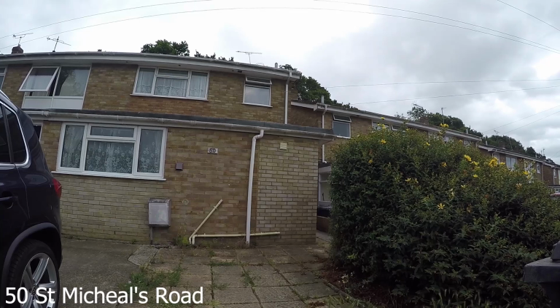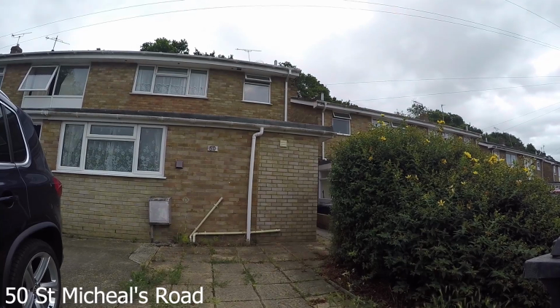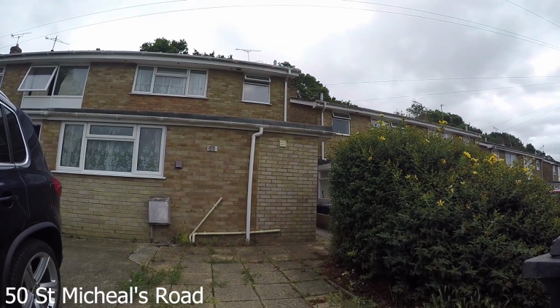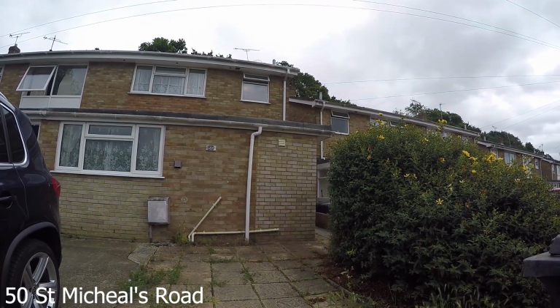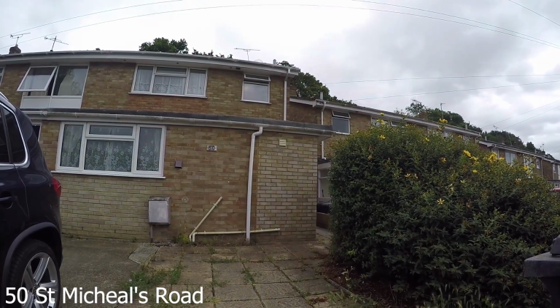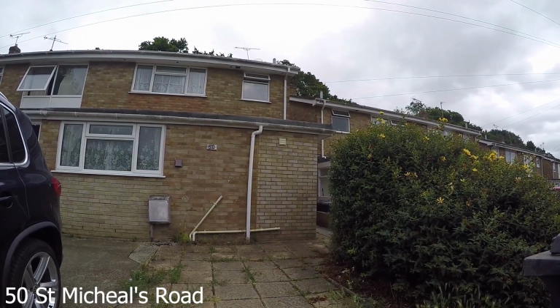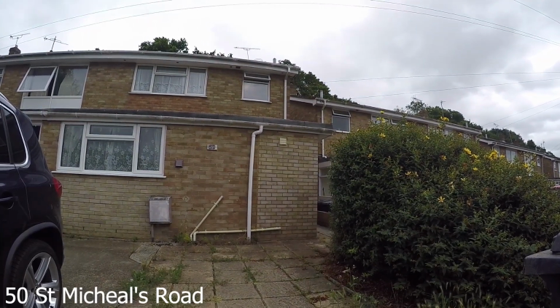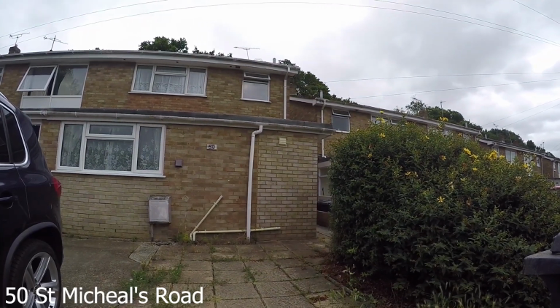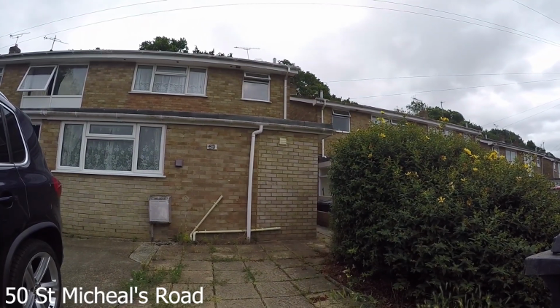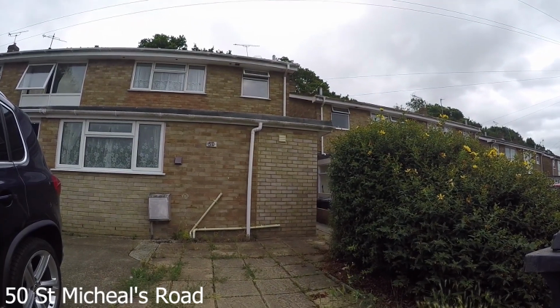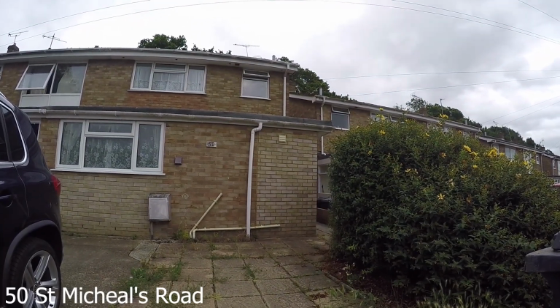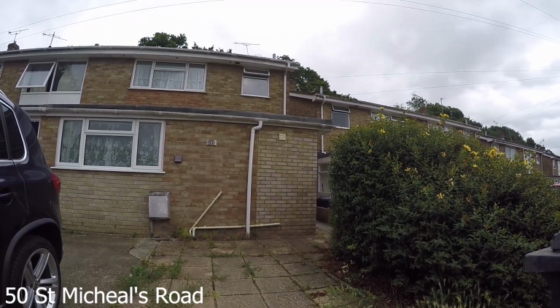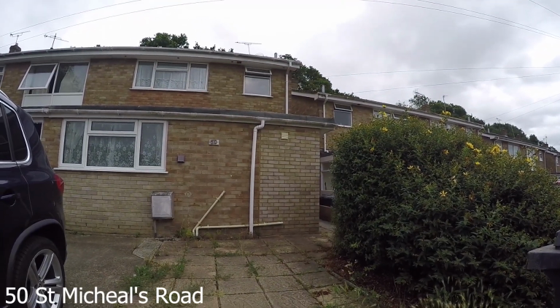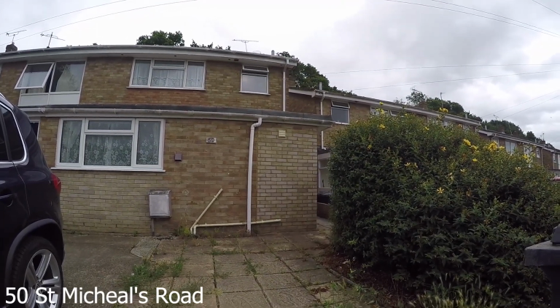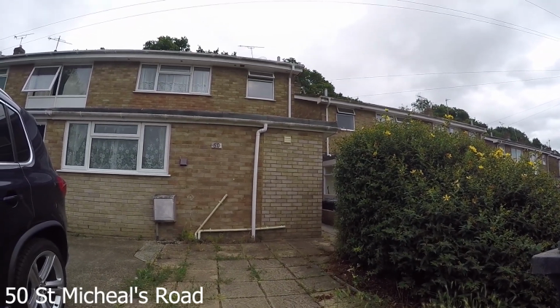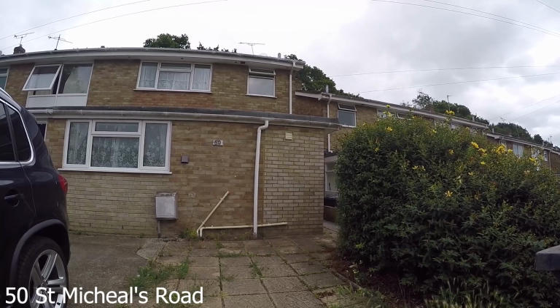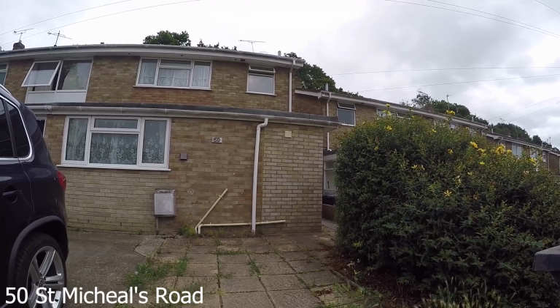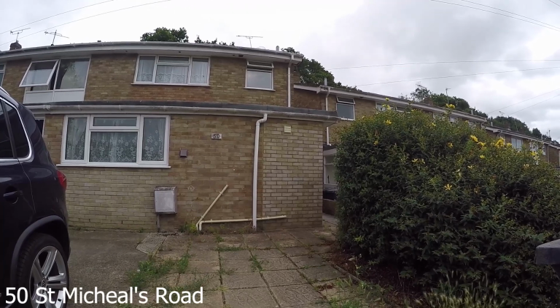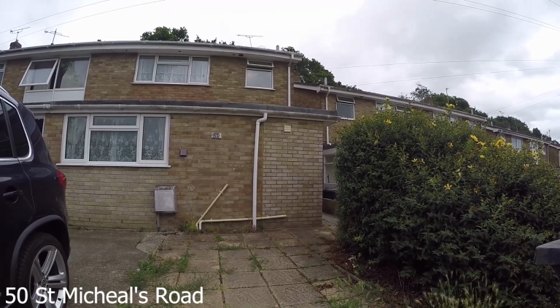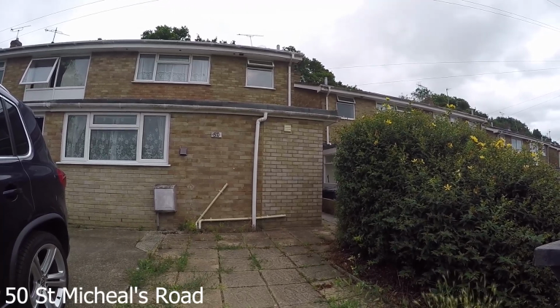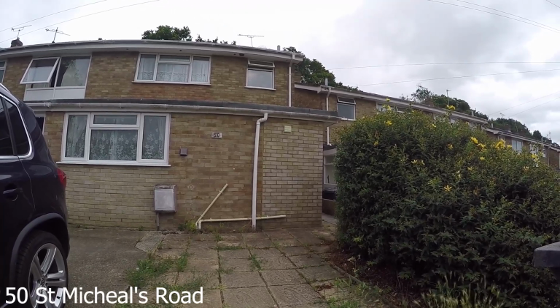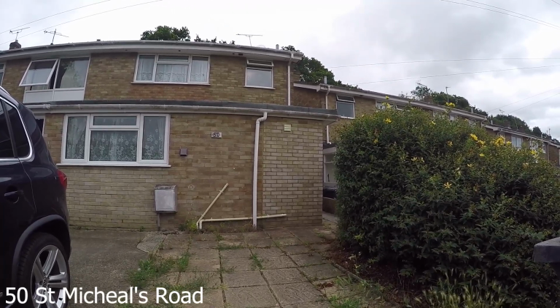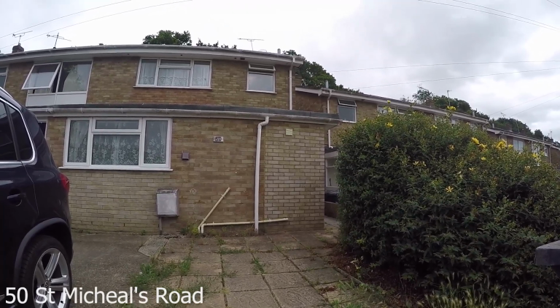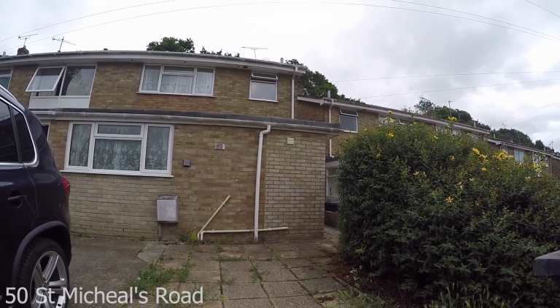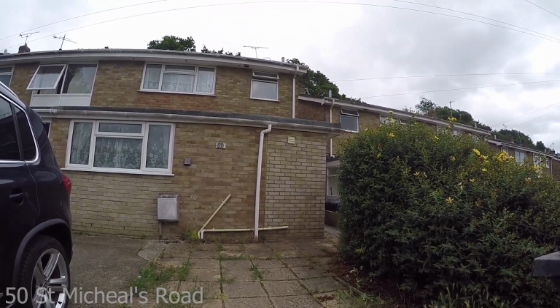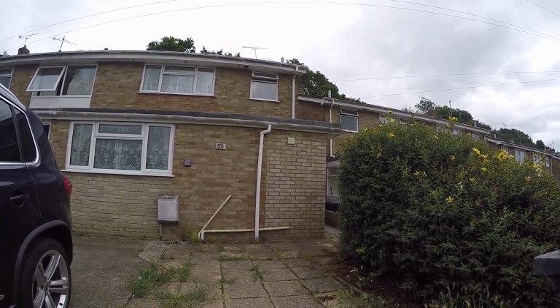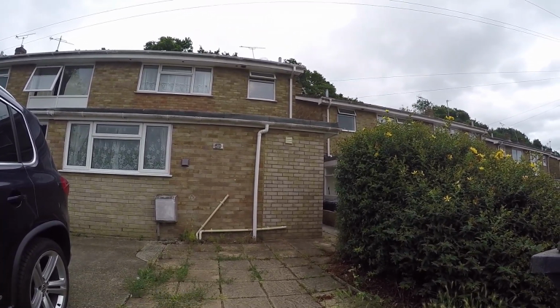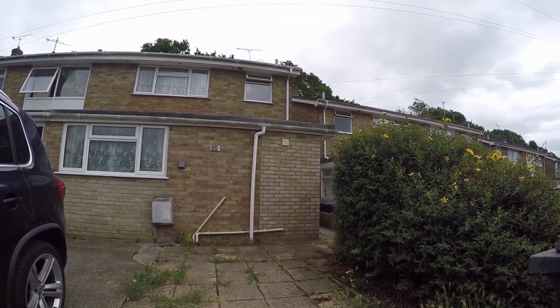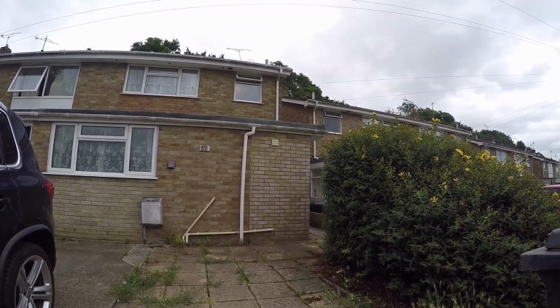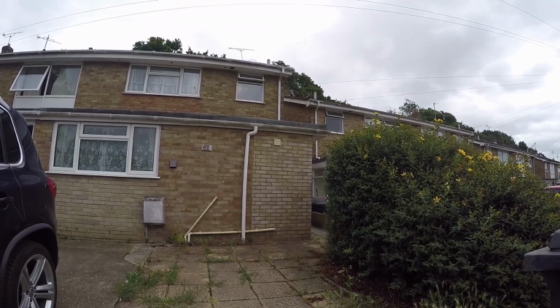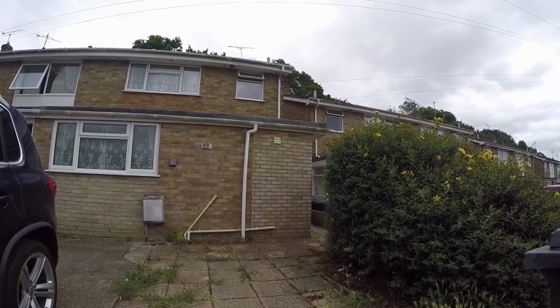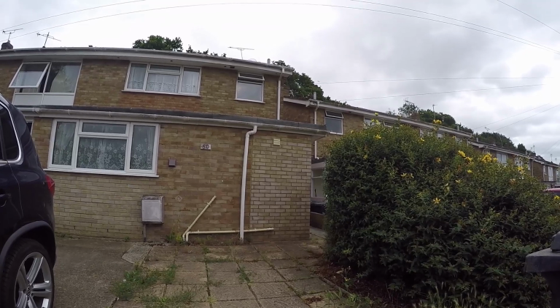Today we're outside number 50 St Michael's Road. This five-bedroom property has a parking space out front and is very close to the Elliott Pathway. Let's take a look inside.